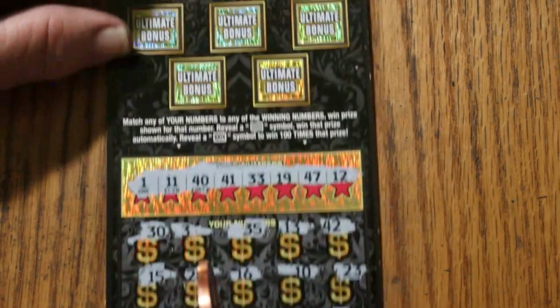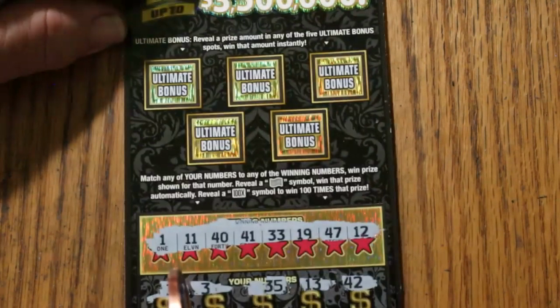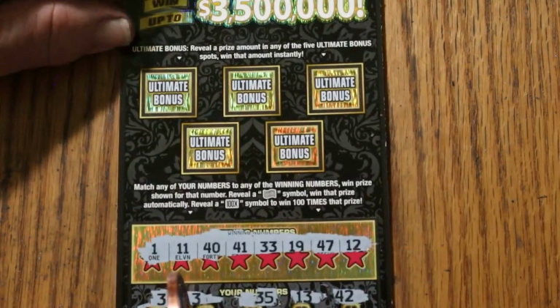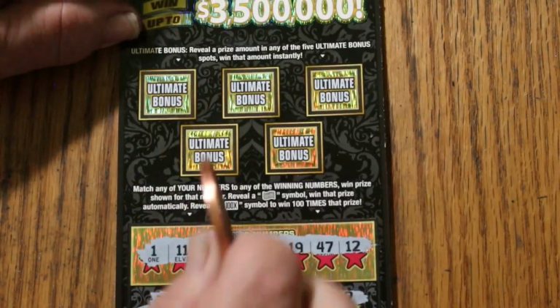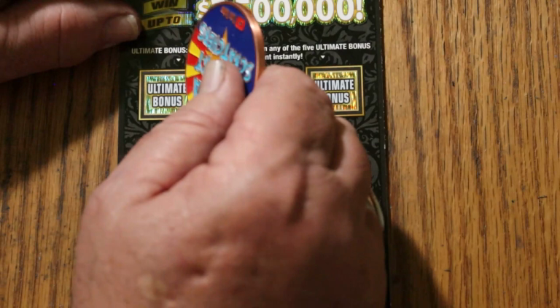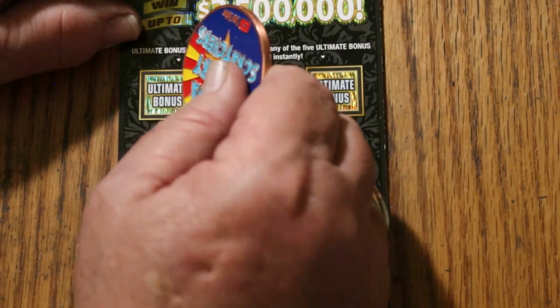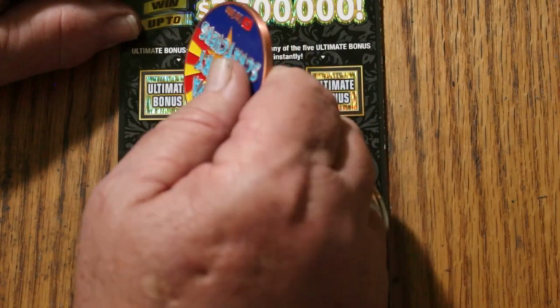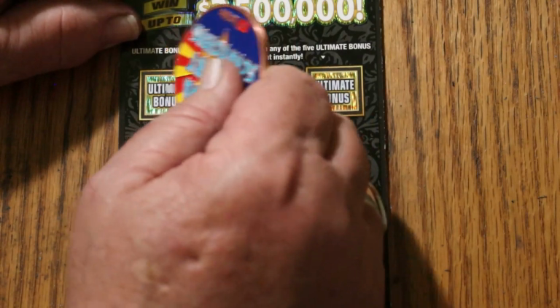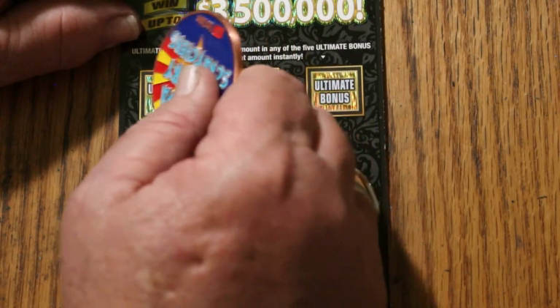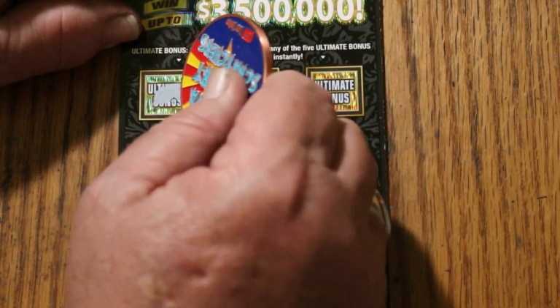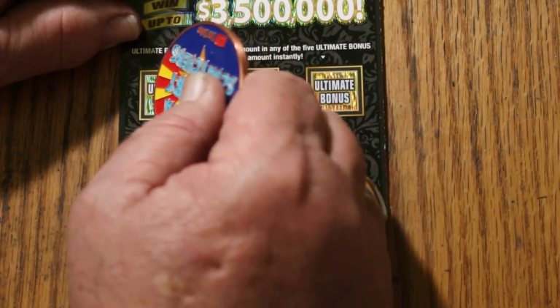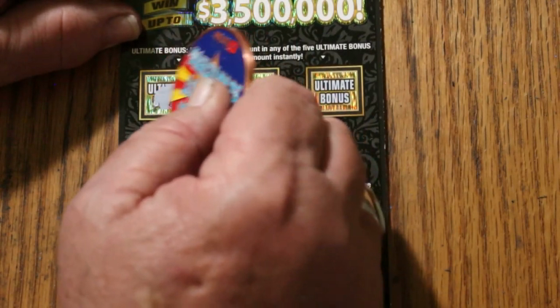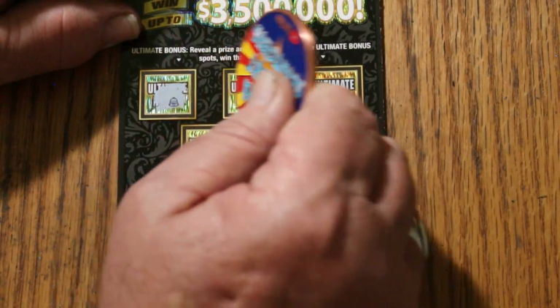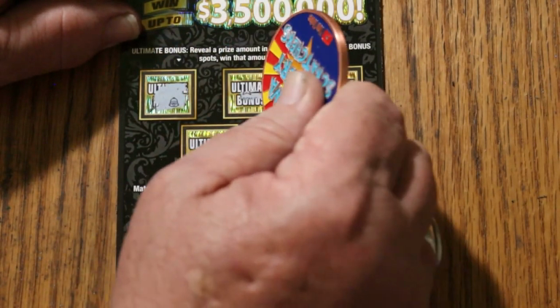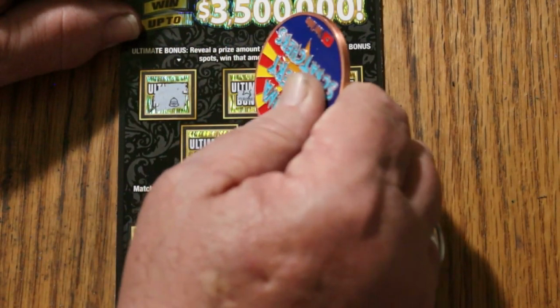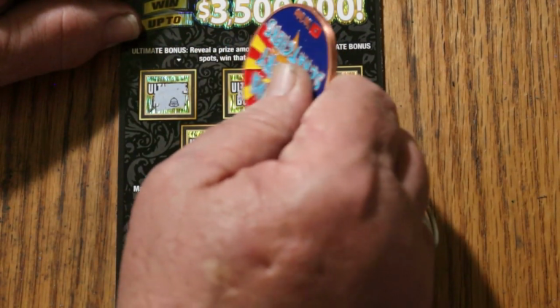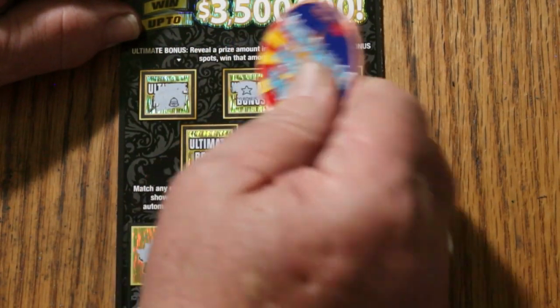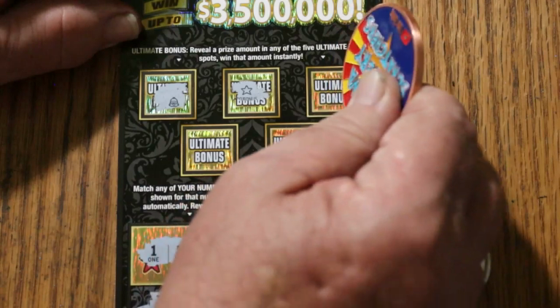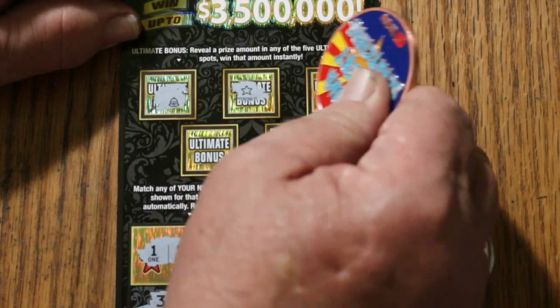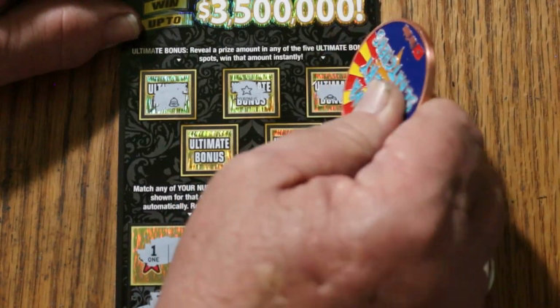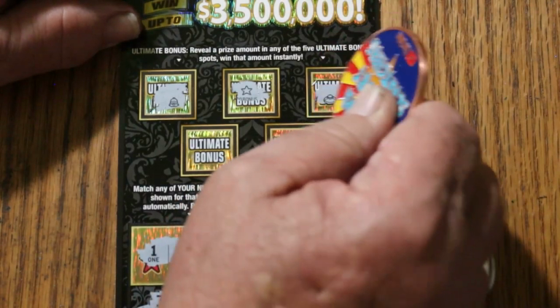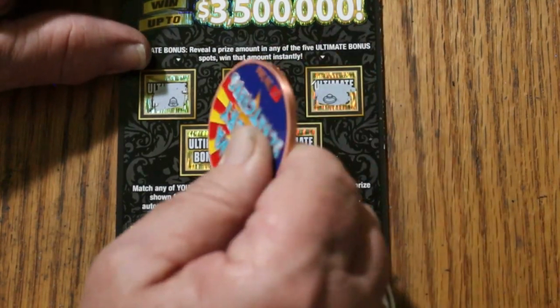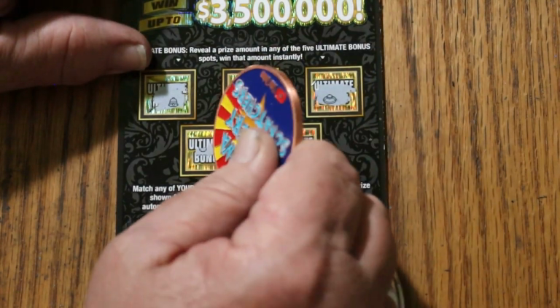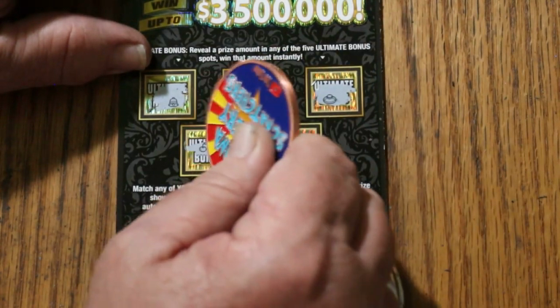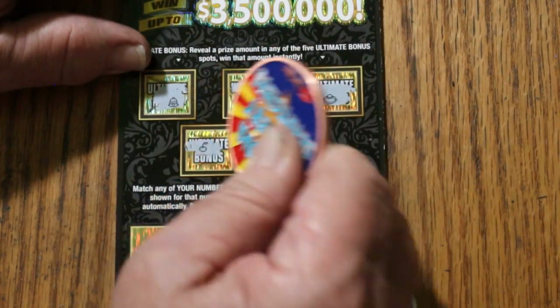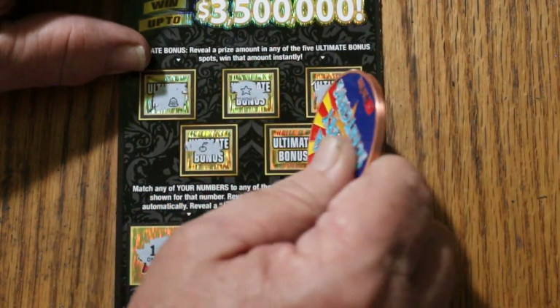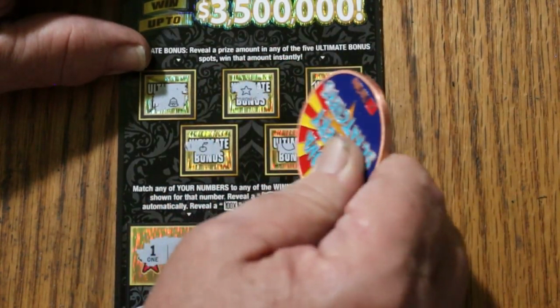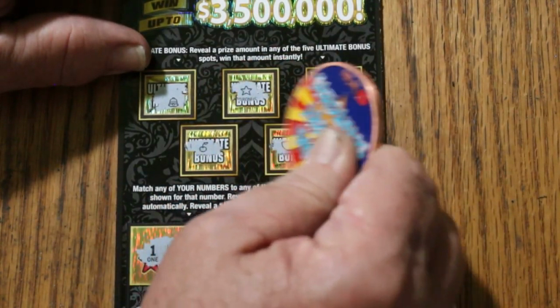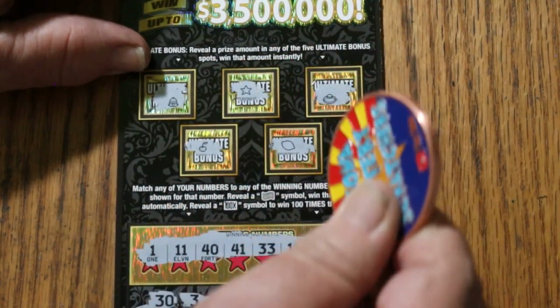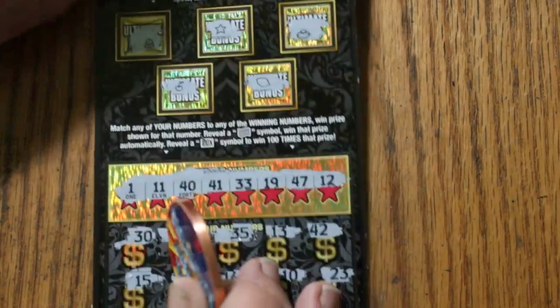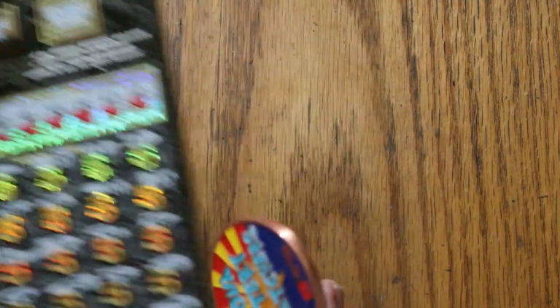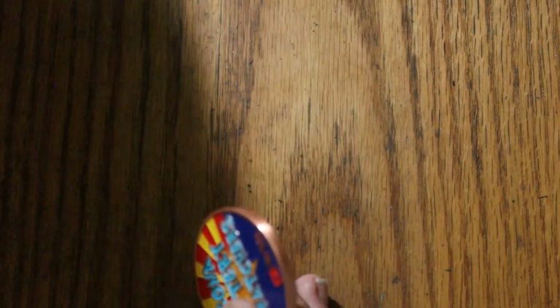We'll check the bonuses. Nope, no, no, no, and no. So the first one's a dud.